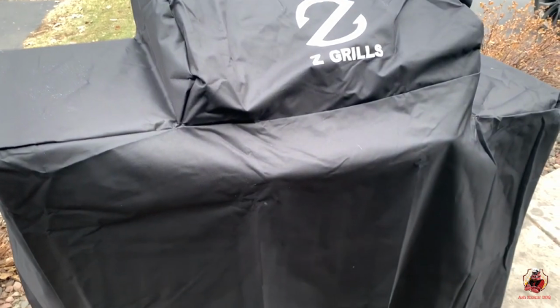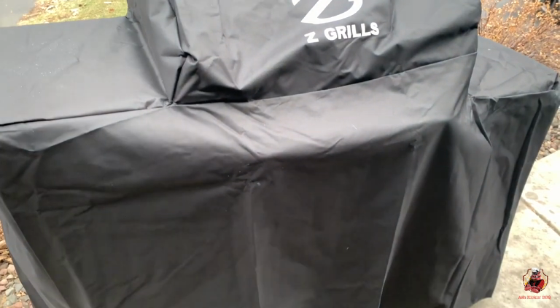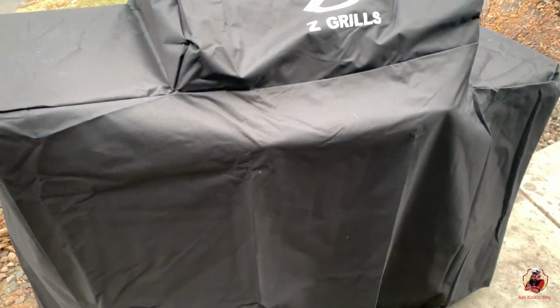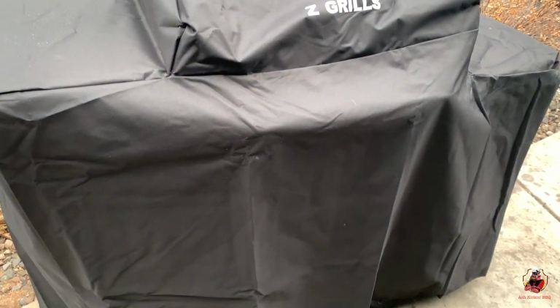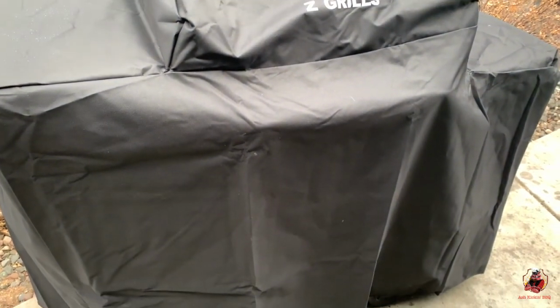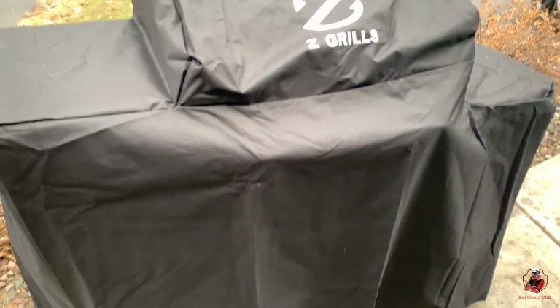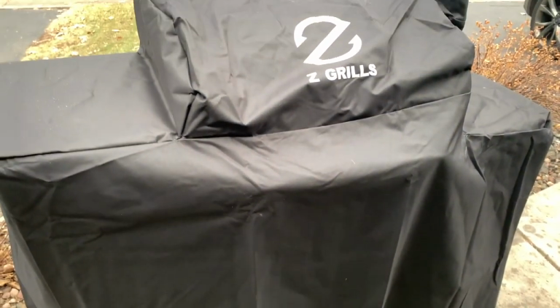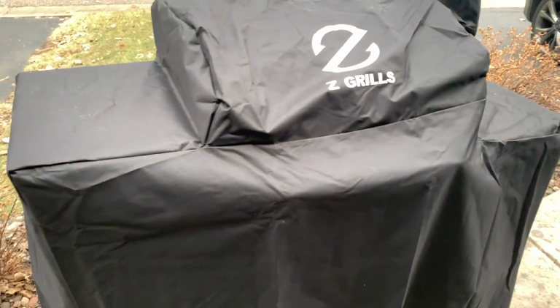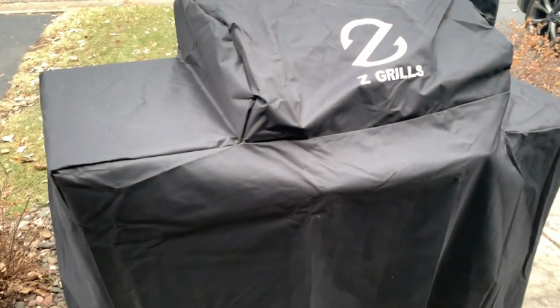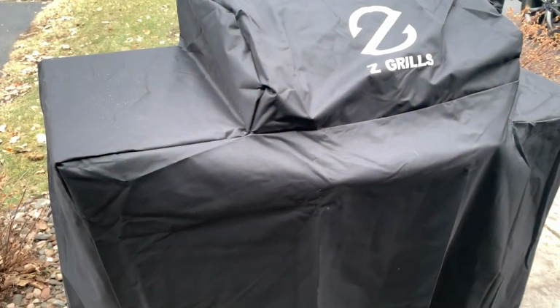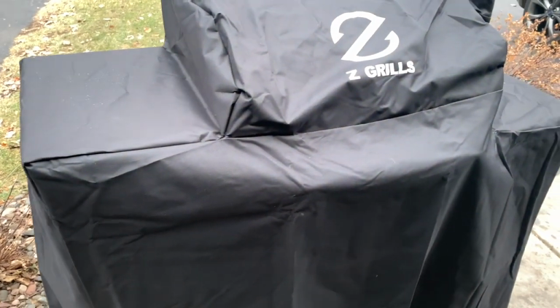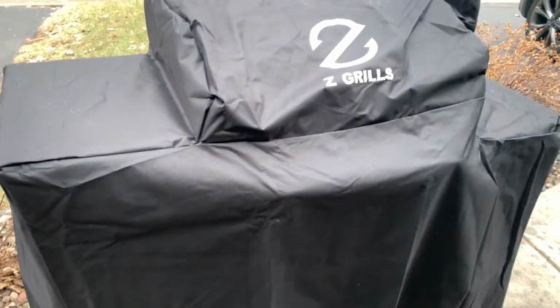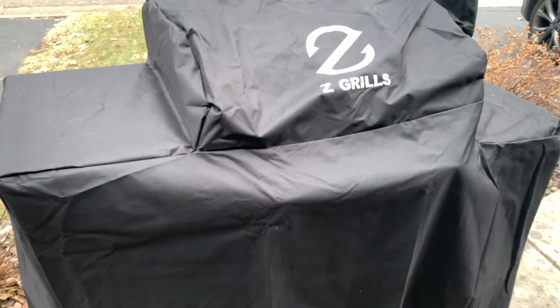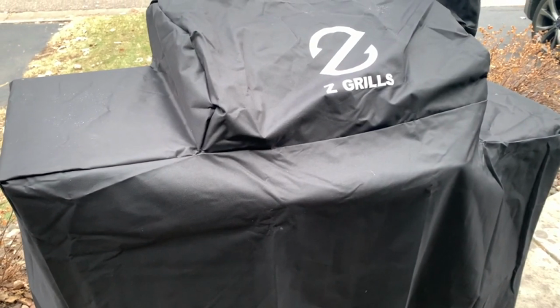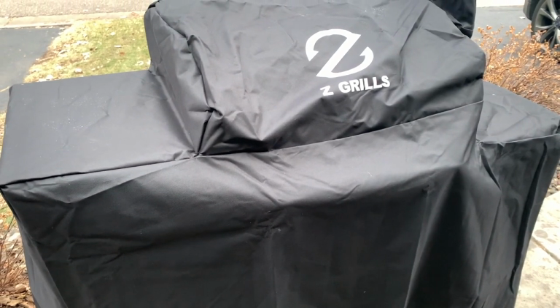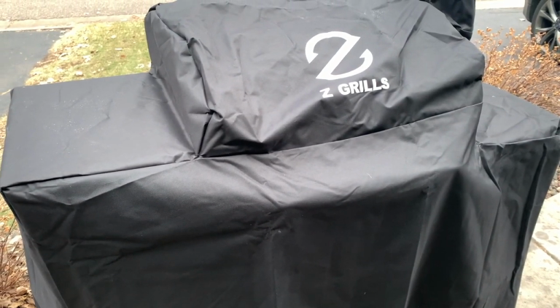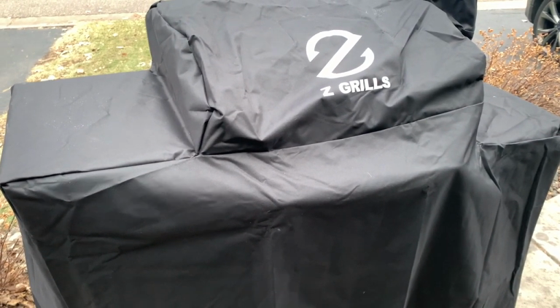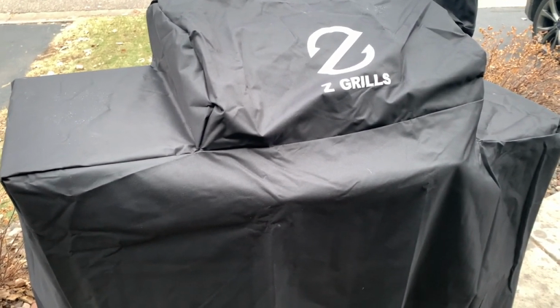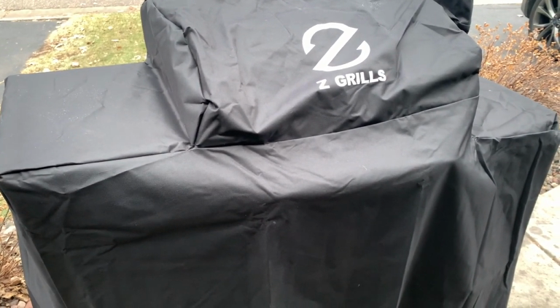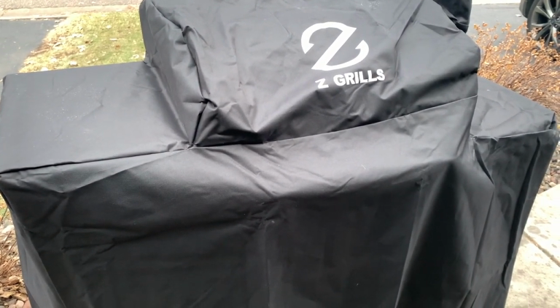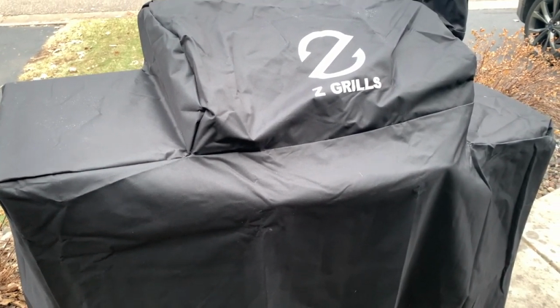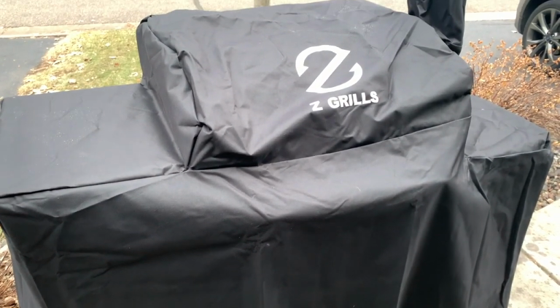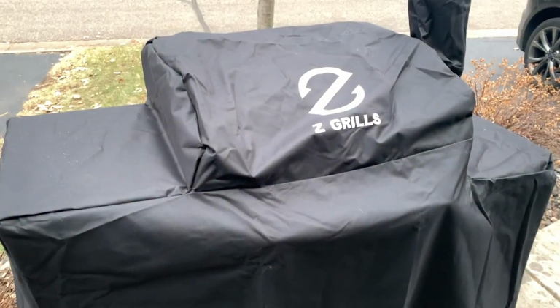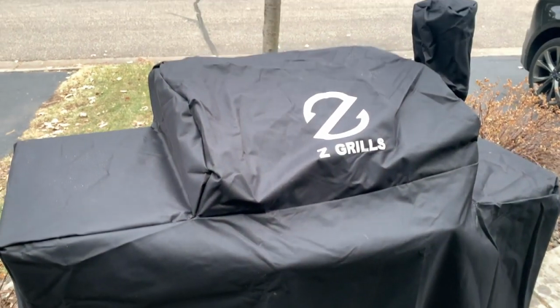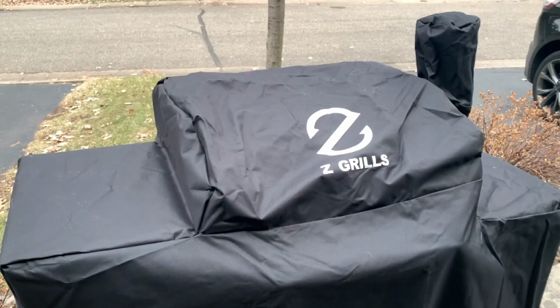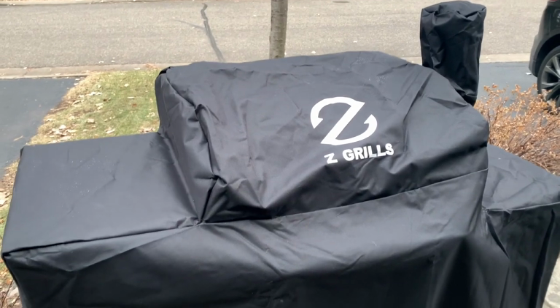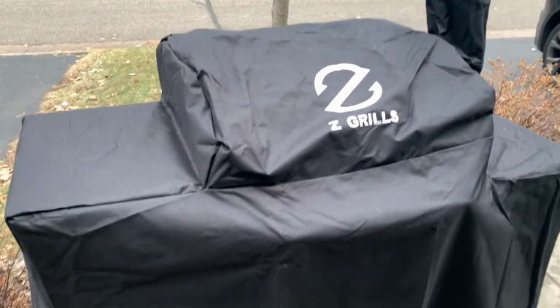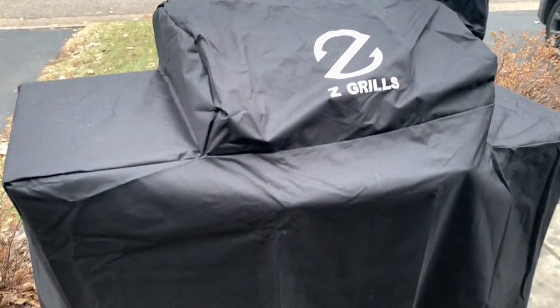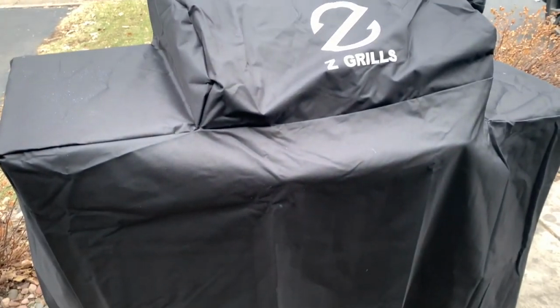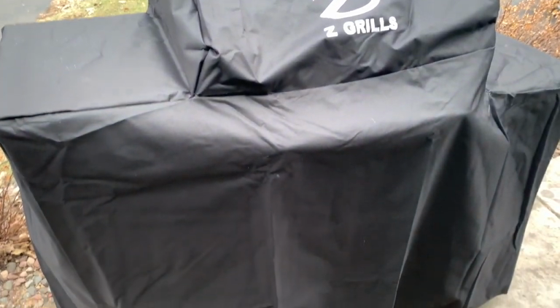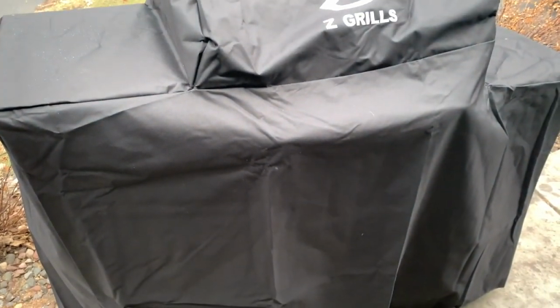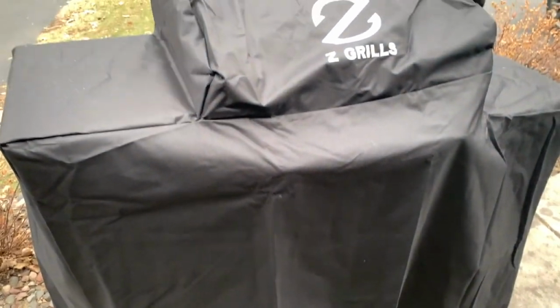Really nice feature that comes with Z-Grills — kudos to them for including a cover with their grill. That is absolutely huge, especially for me here in Minnesota where we get all sorts of inclement weather. I hope you enjoyed this video. If you did, be sure to like, subscribe, ring that bell, stay safe, and we will see you next time. Bye.